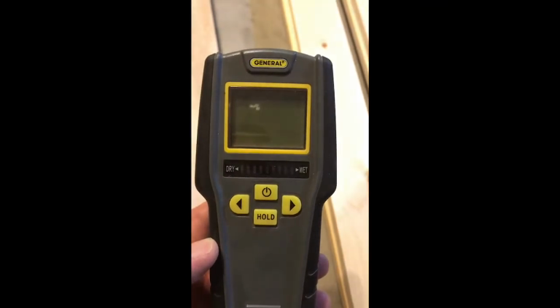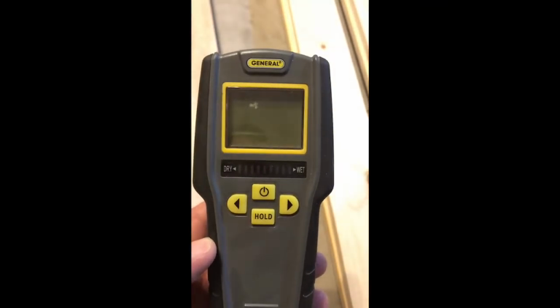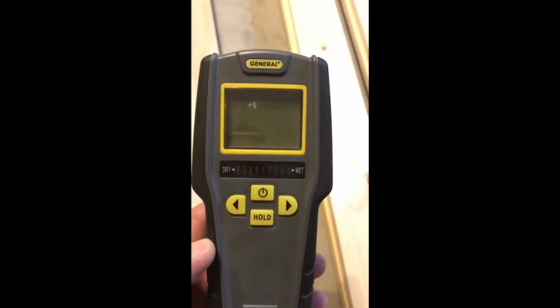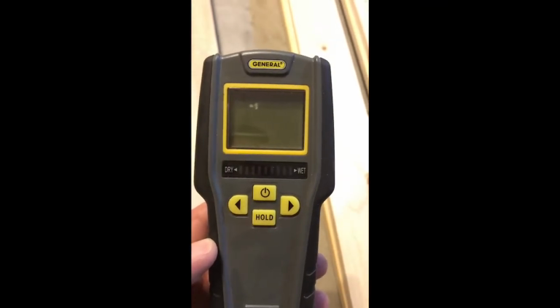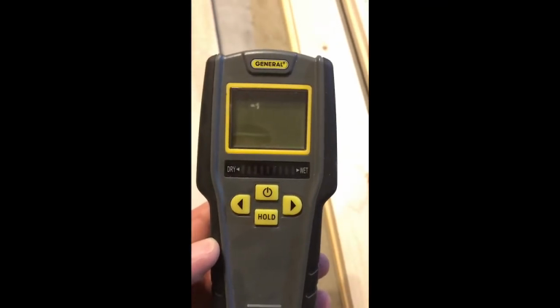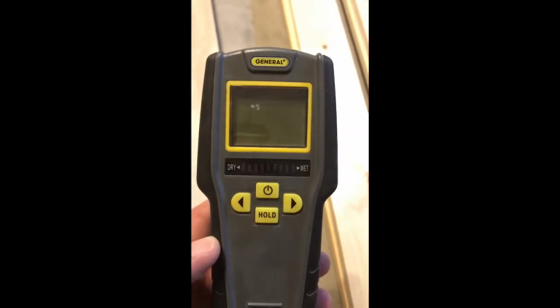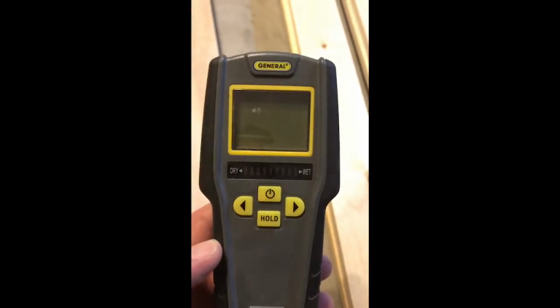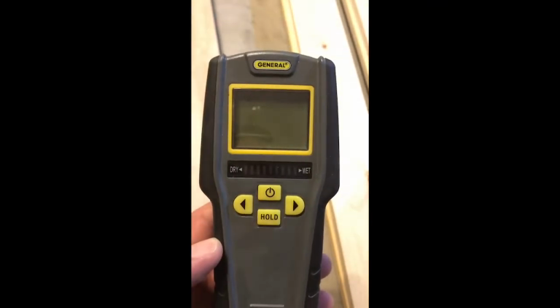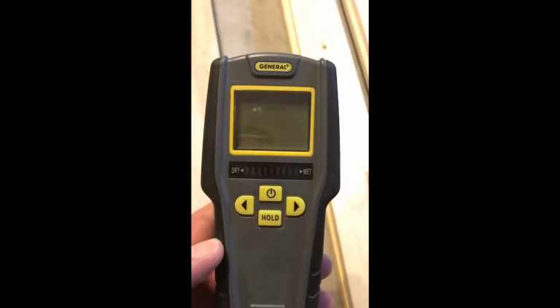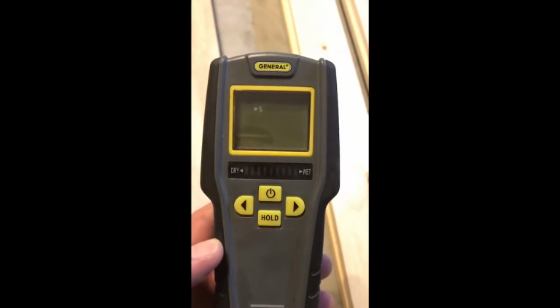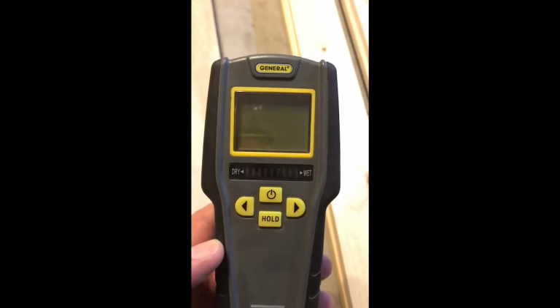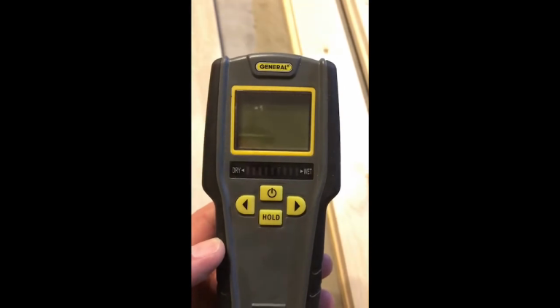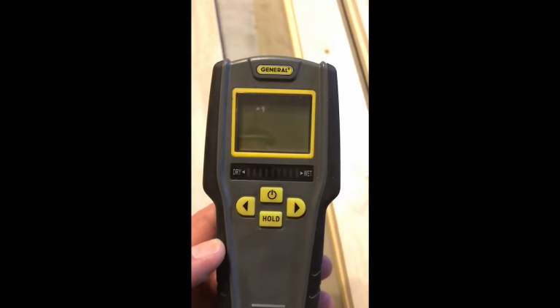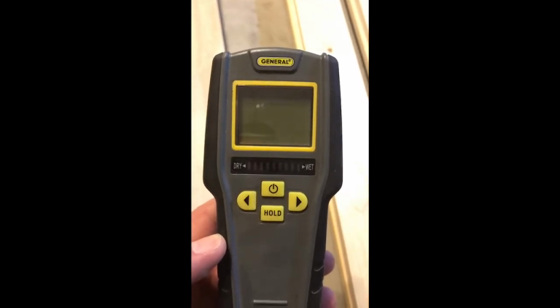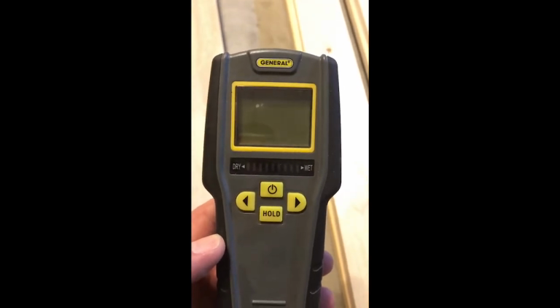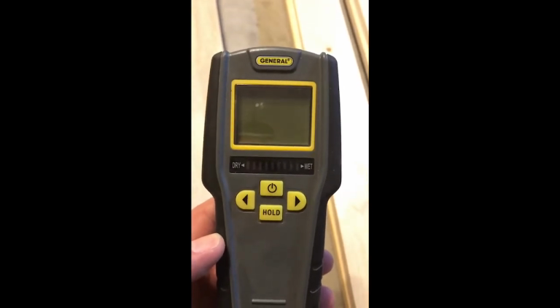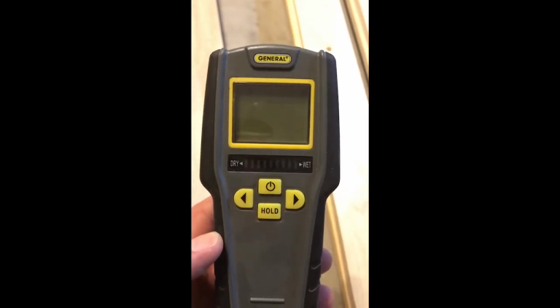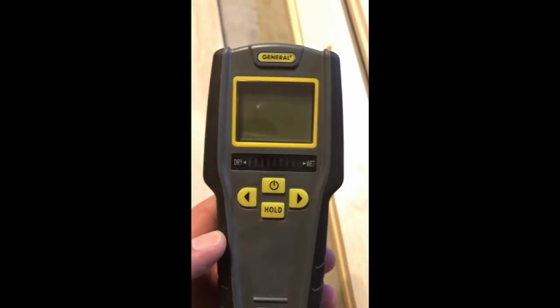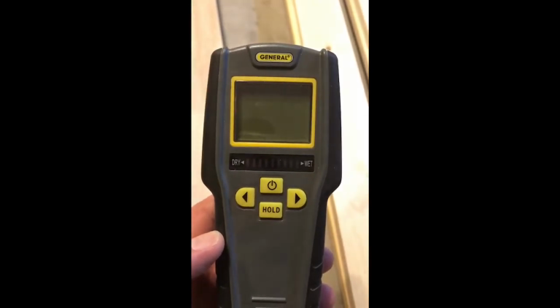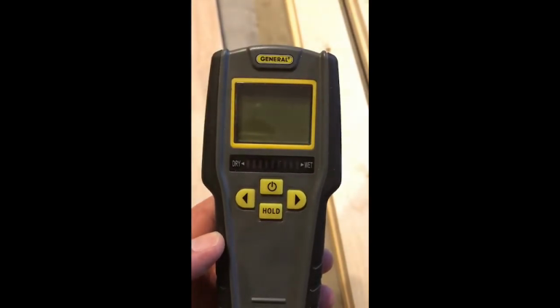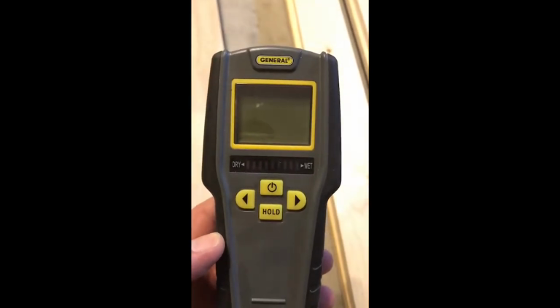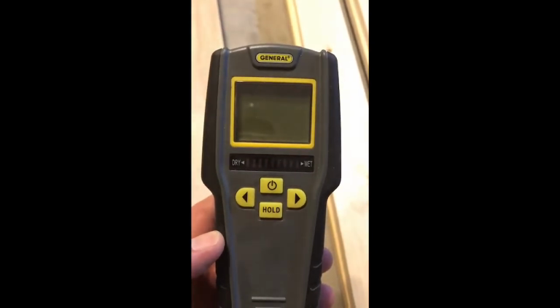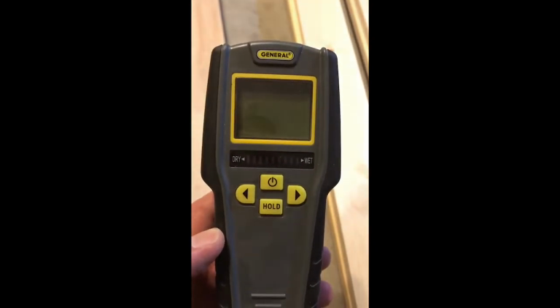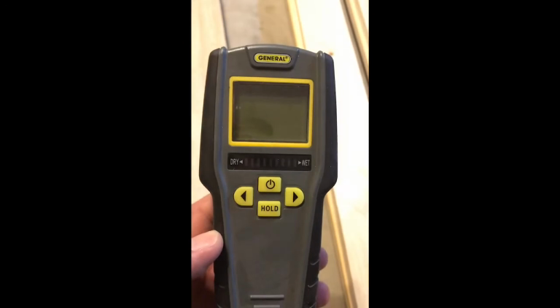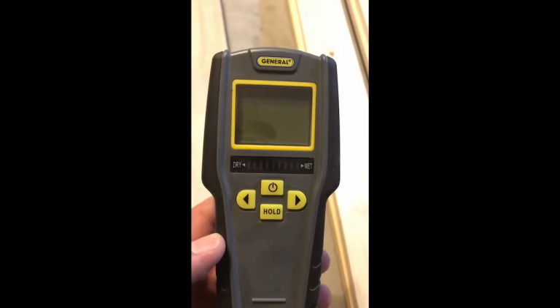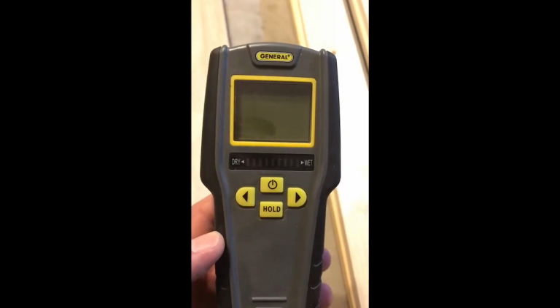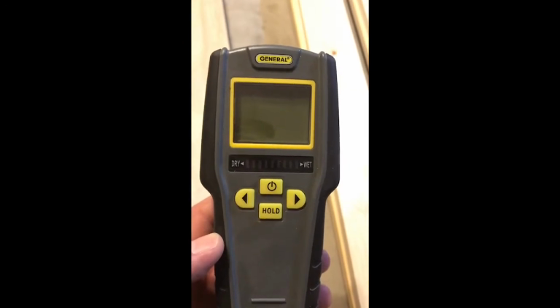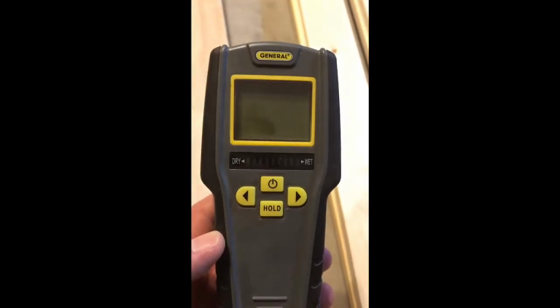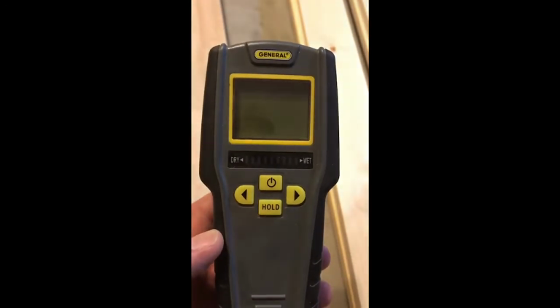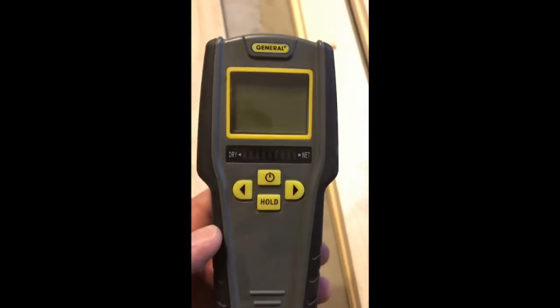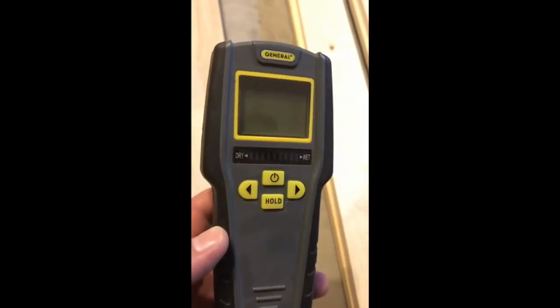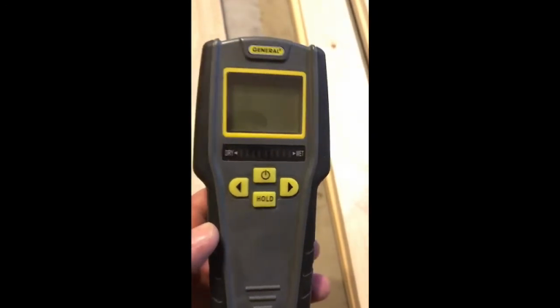All right everybody, today we're going to be talking about how to test the moisture percentage in your wood — the moisture content — and also at the end tell you why it's important and show you a few mistakes I've made.